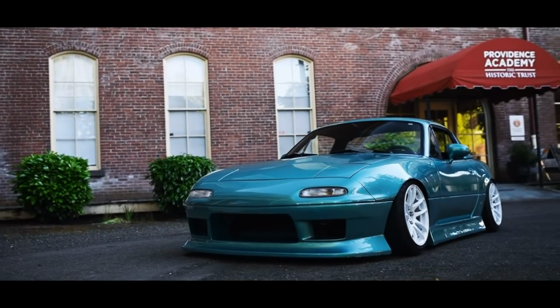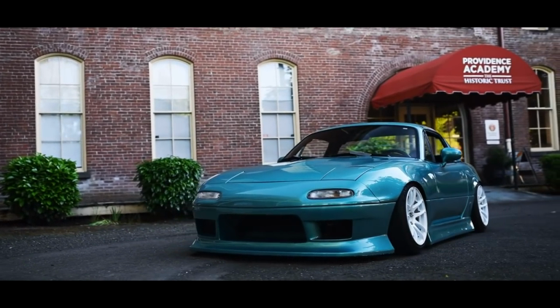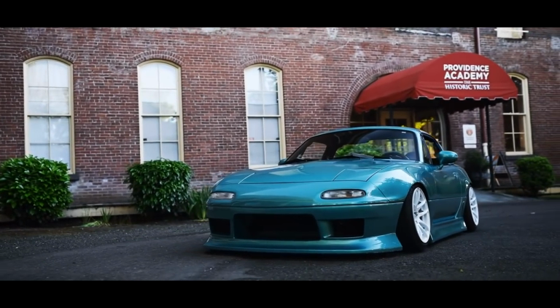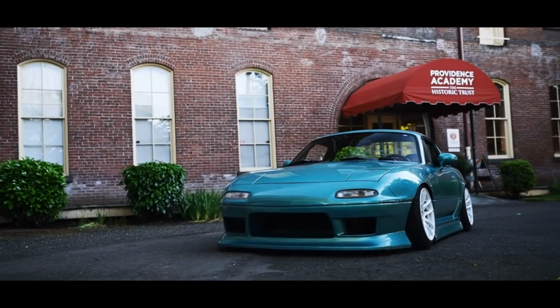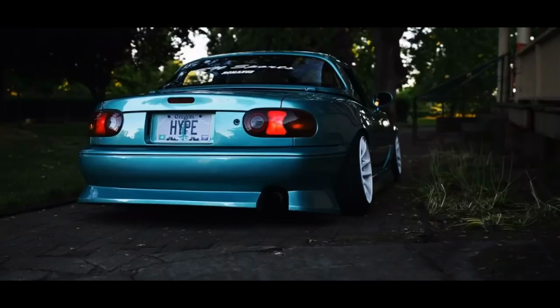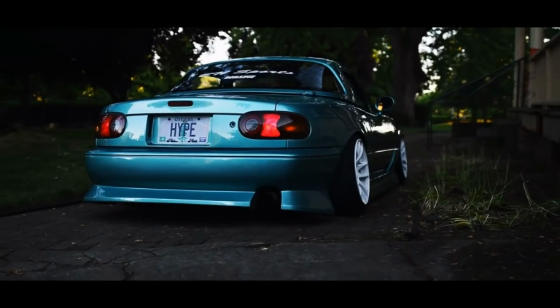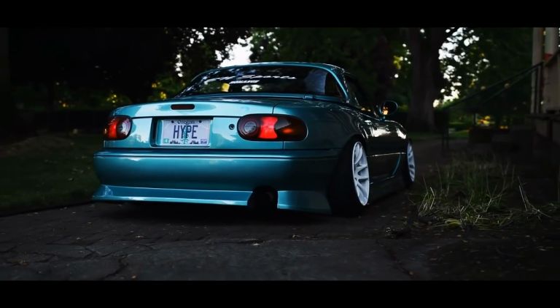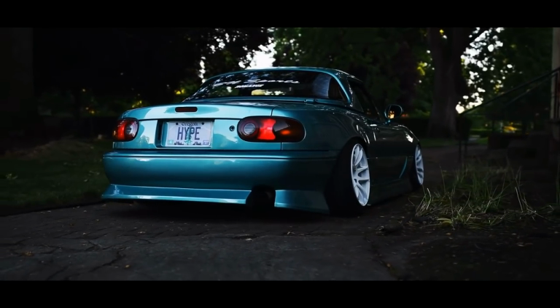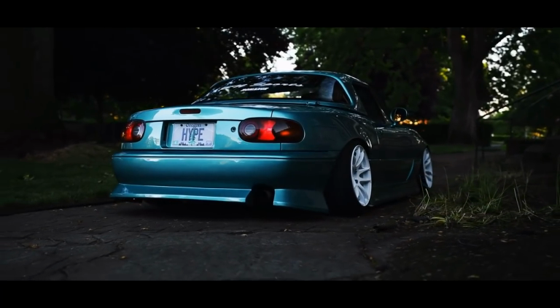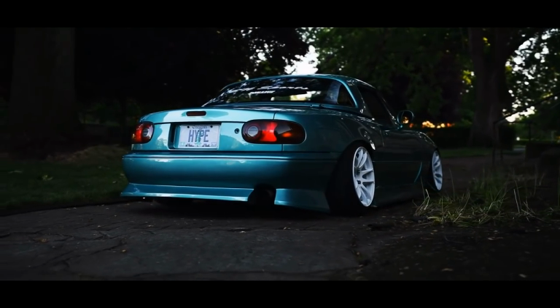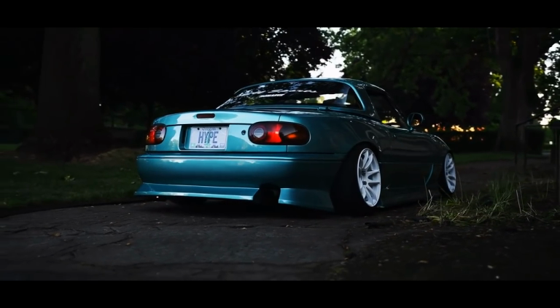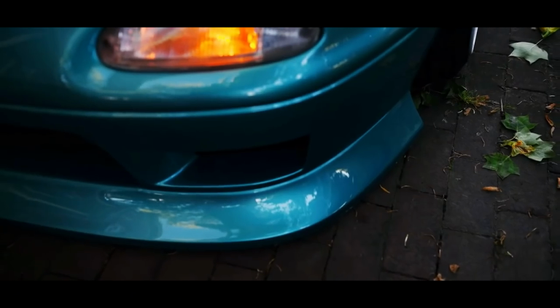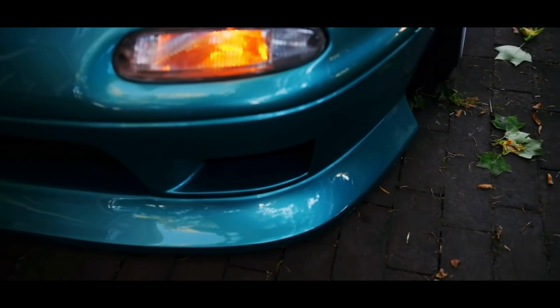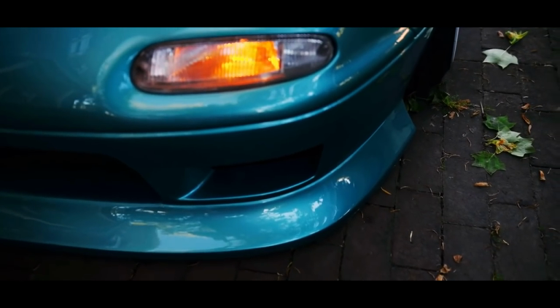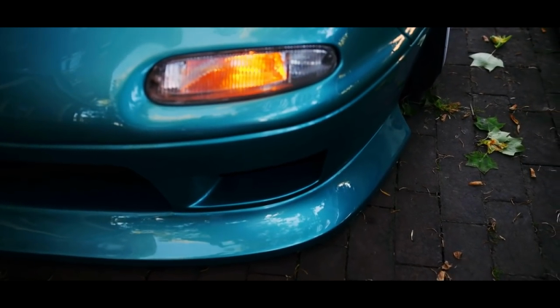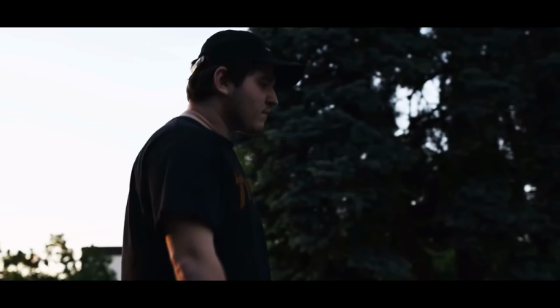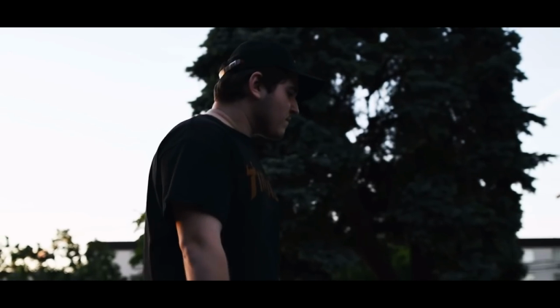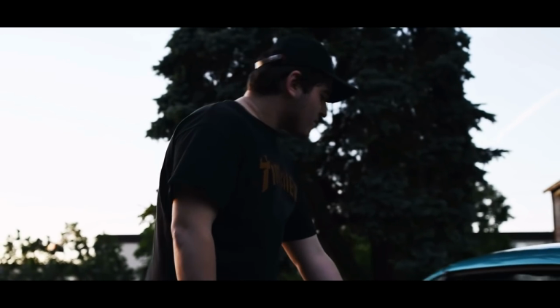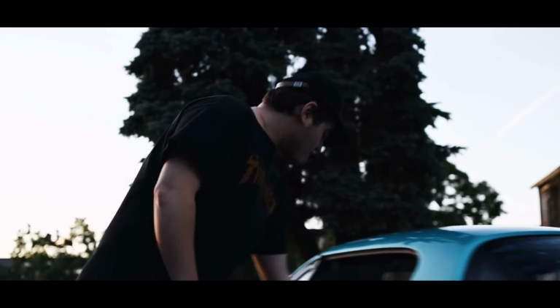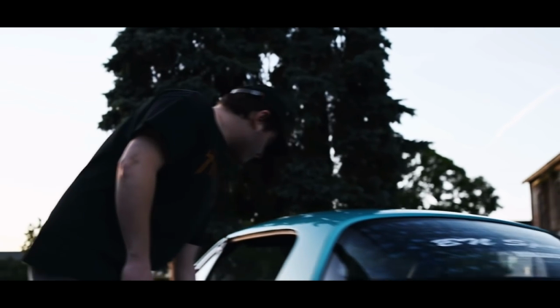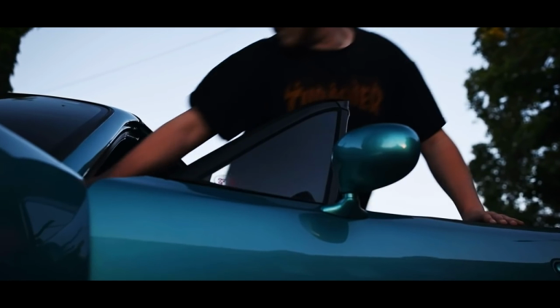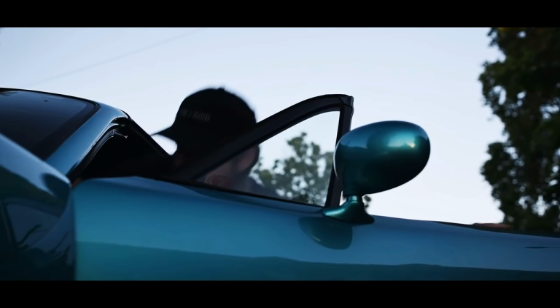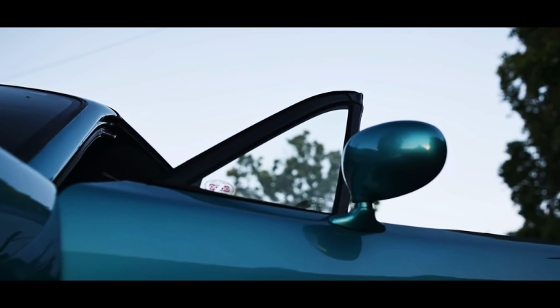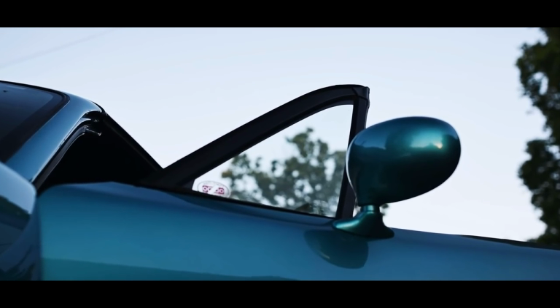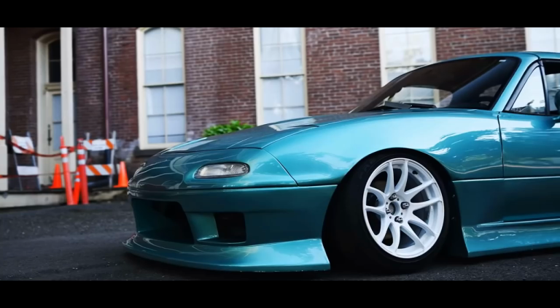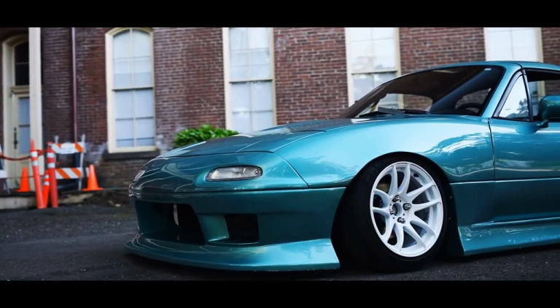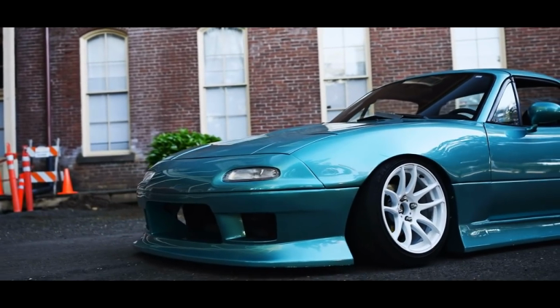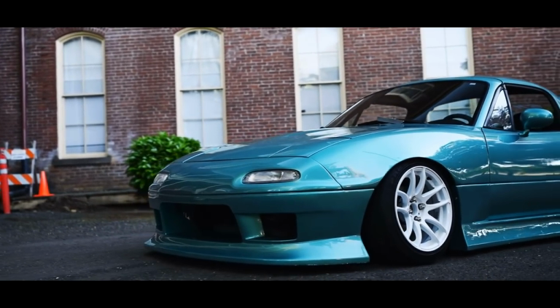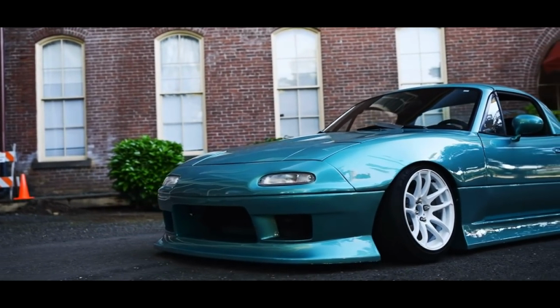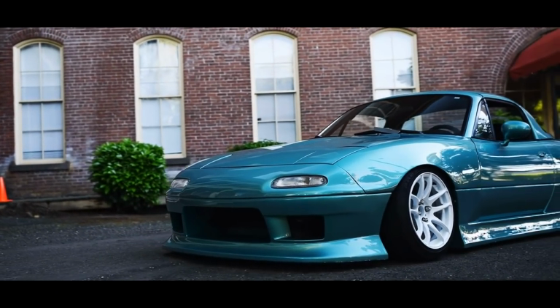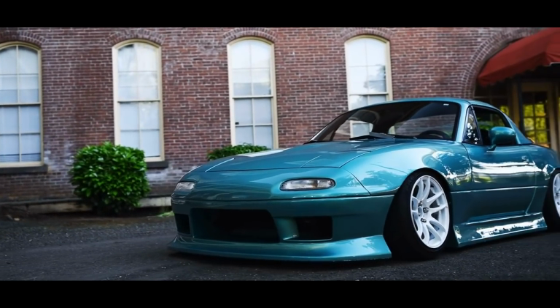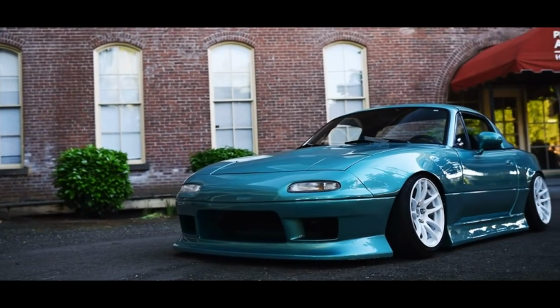Keep in mind the NB and the NA Miata are both pretty much the exact same car. So if you want the 1.8 in the NA but you like the looks of the NB better, or vice versa, you can mix and match. Go with whichever one you like the looks of better or is cheaper and fits your budget.